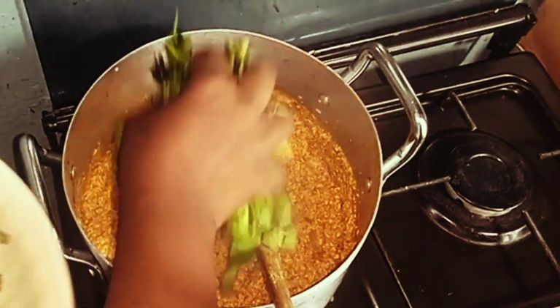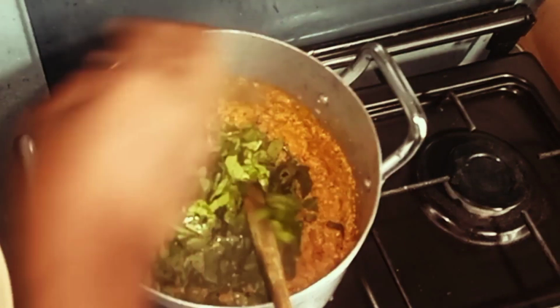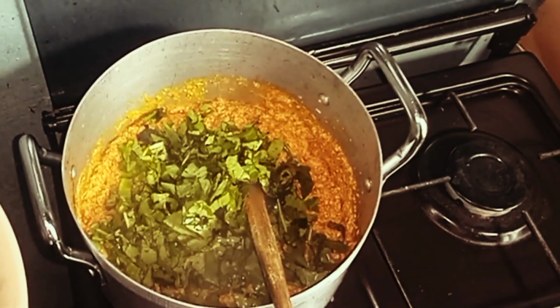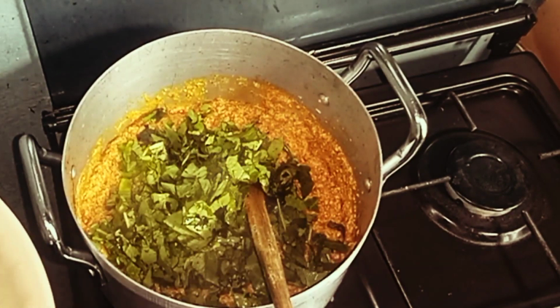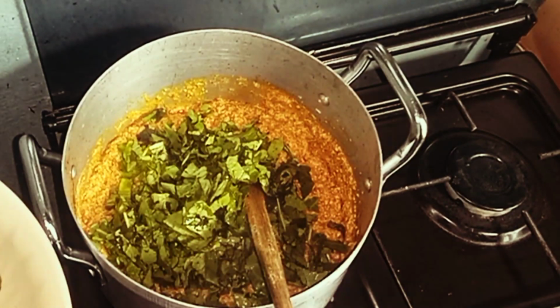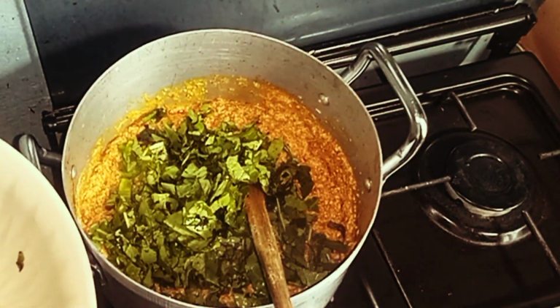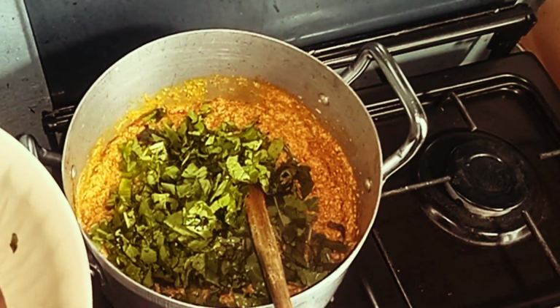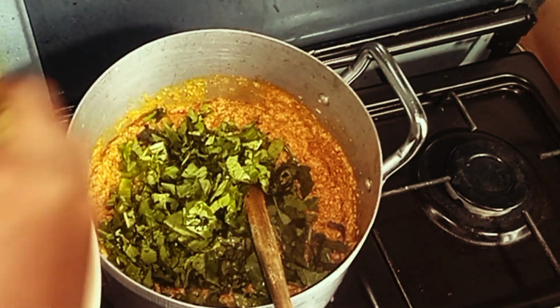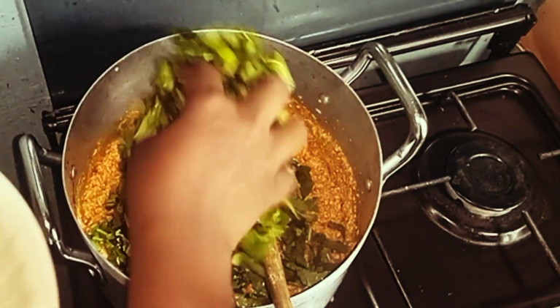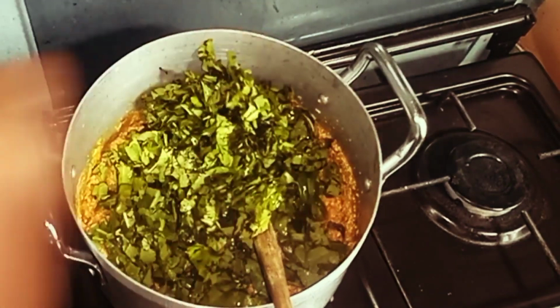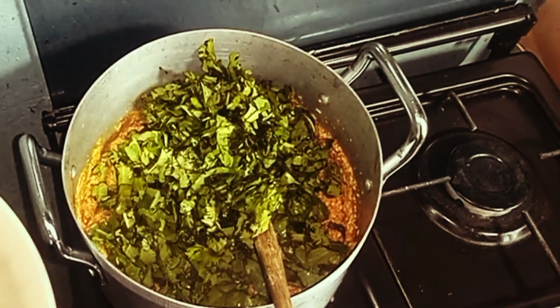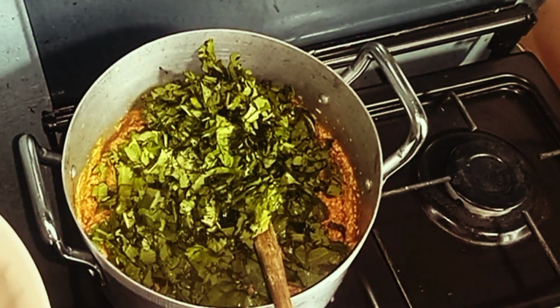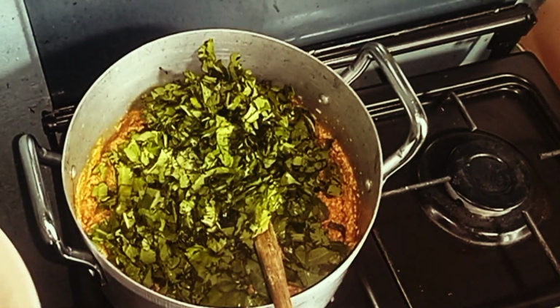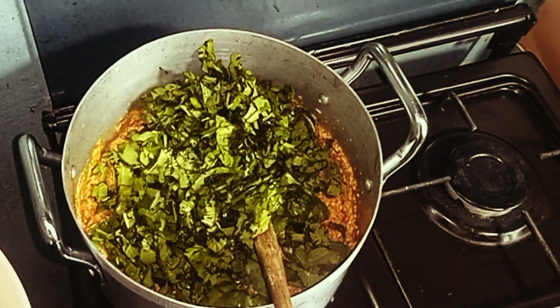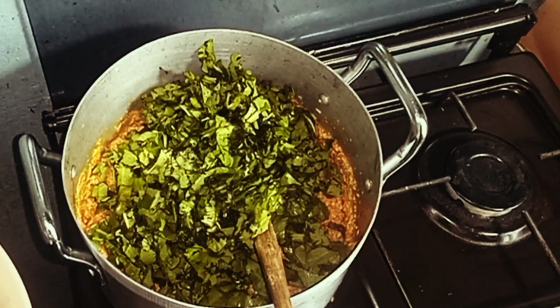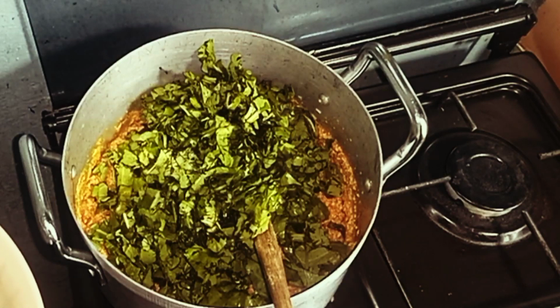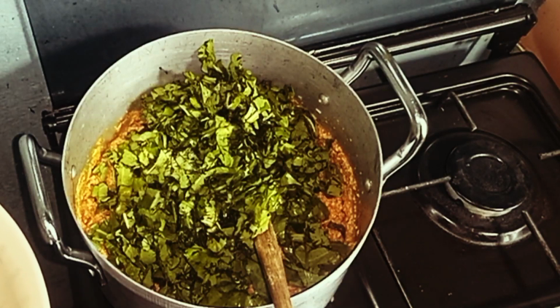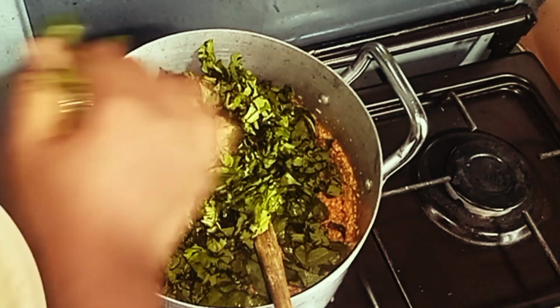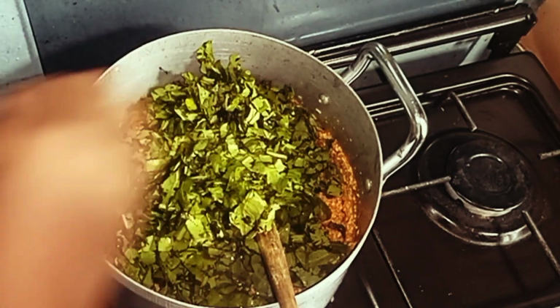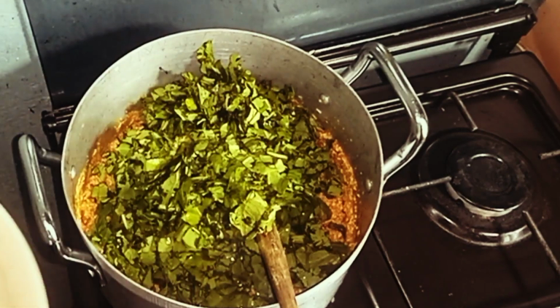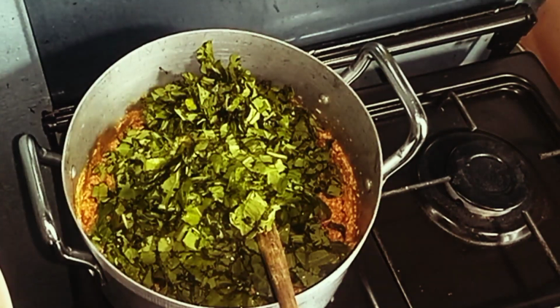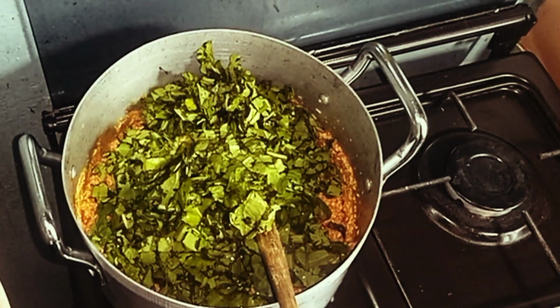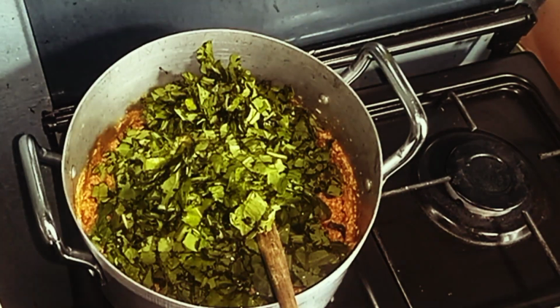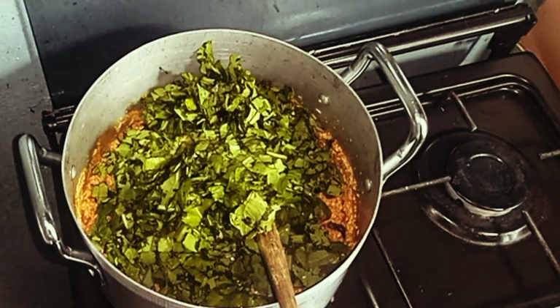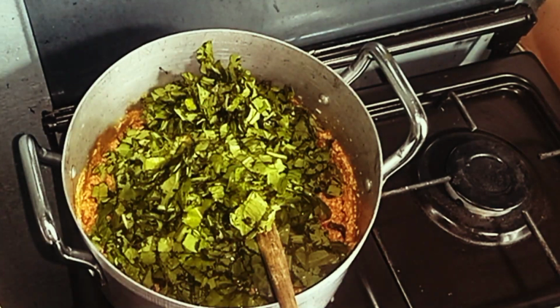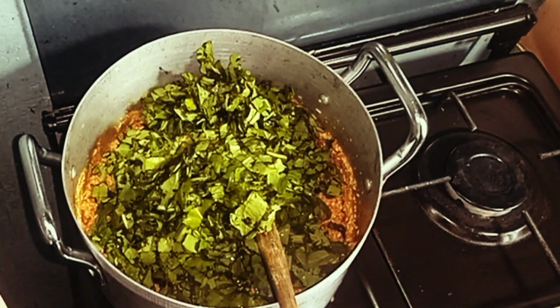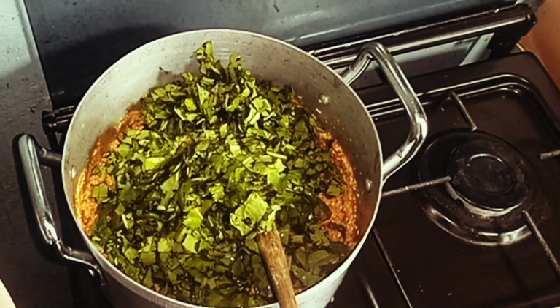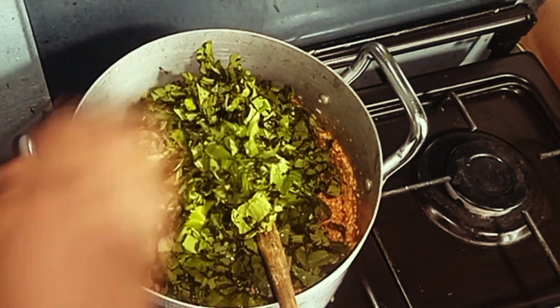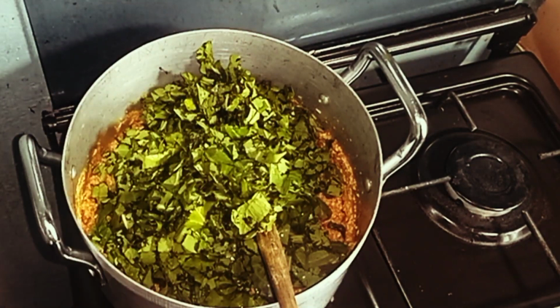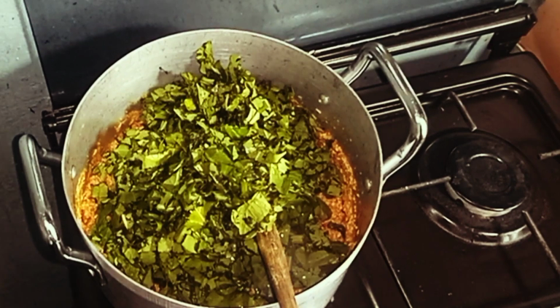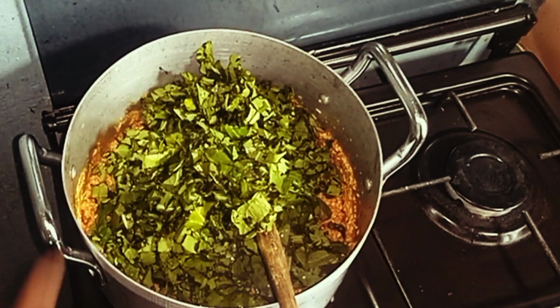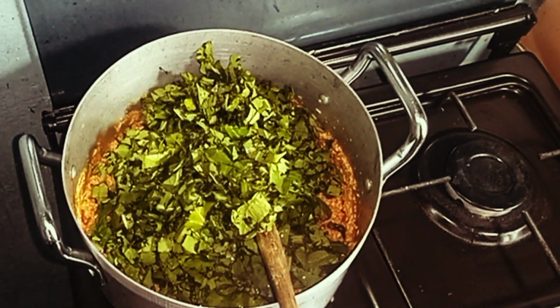It has cooked and dried up all the water and liquid. Now we'll go in with our vegetables and stir properly.